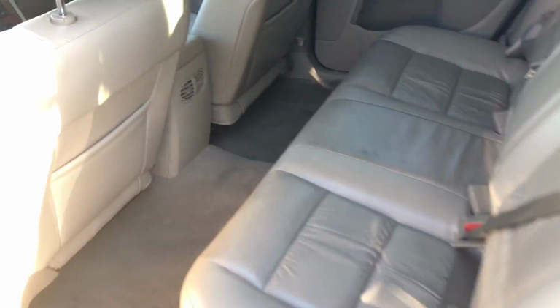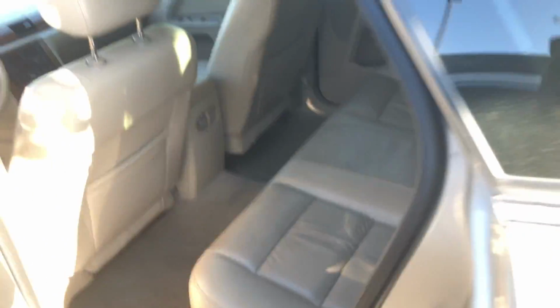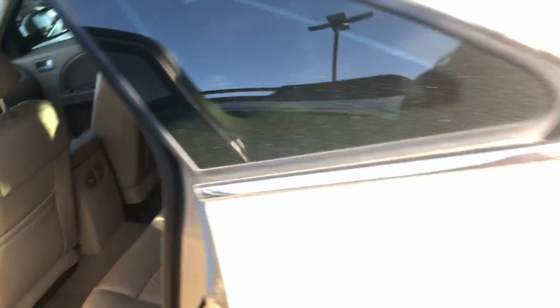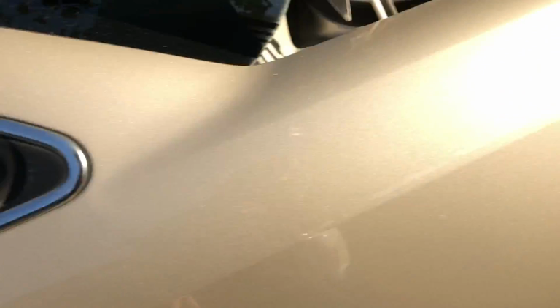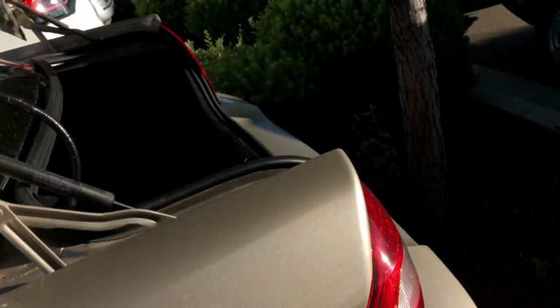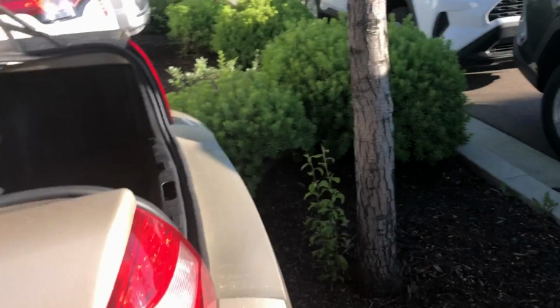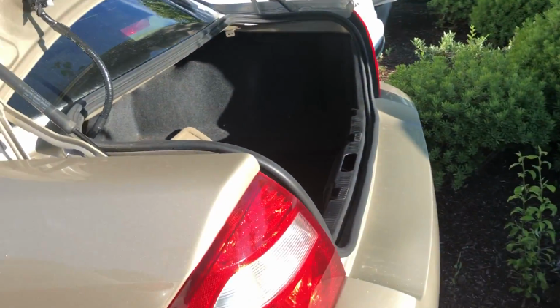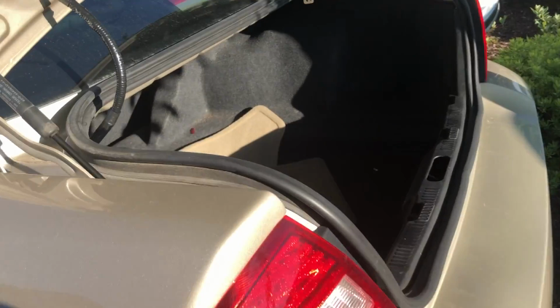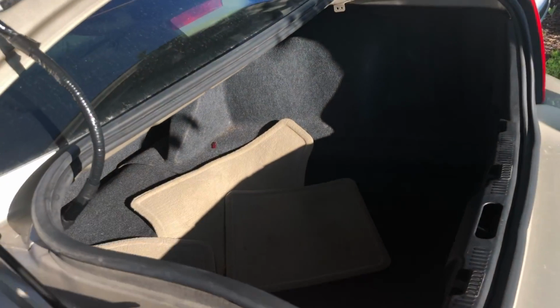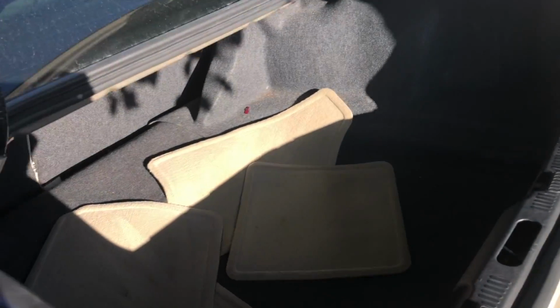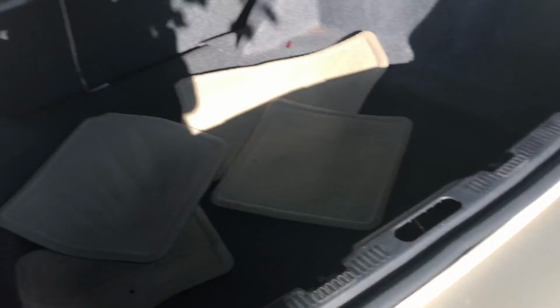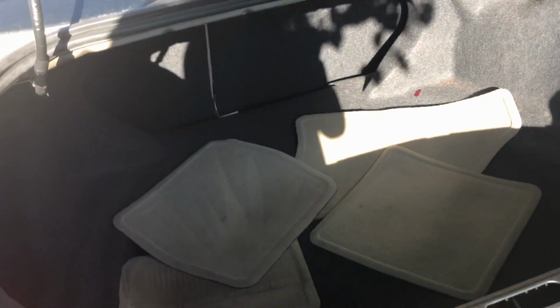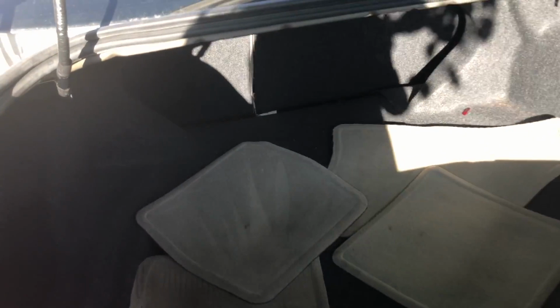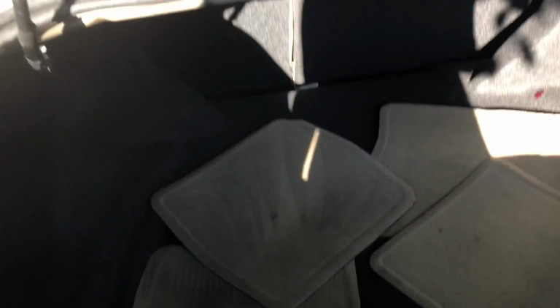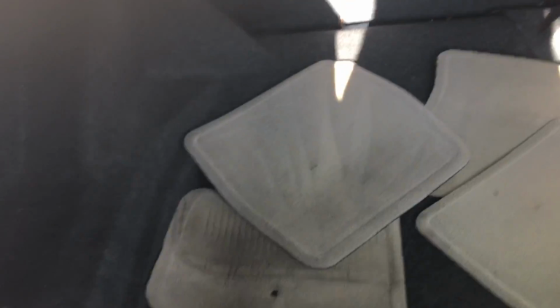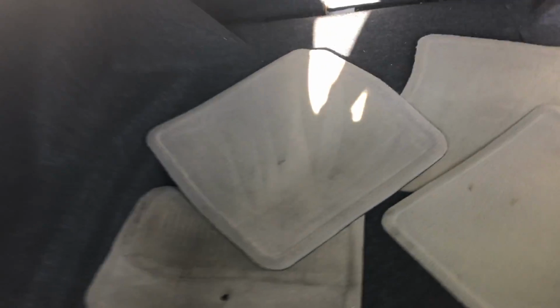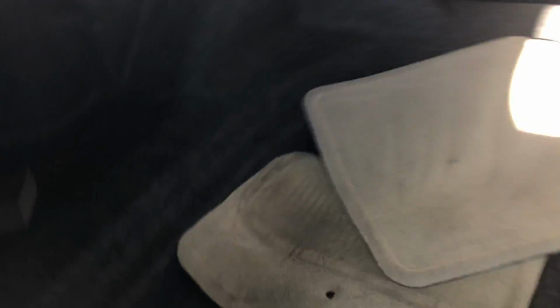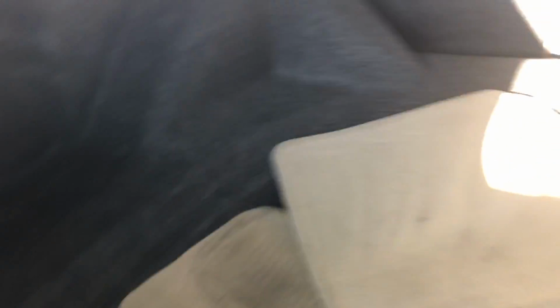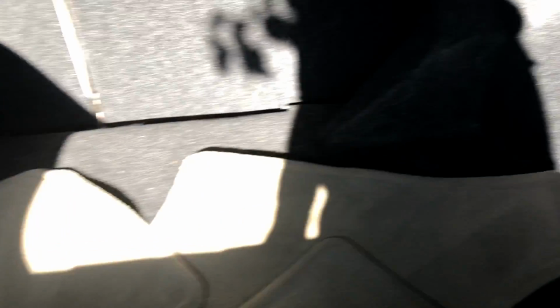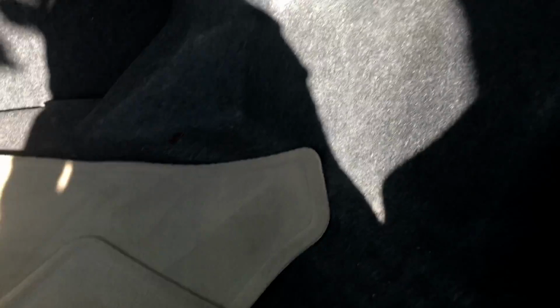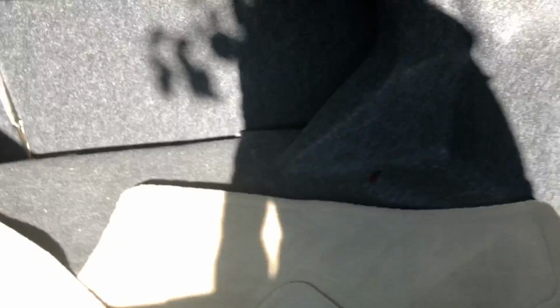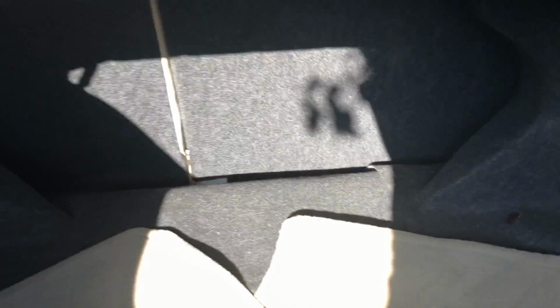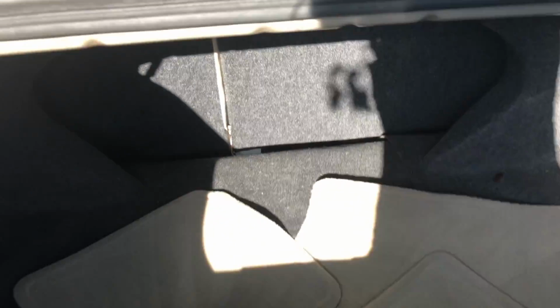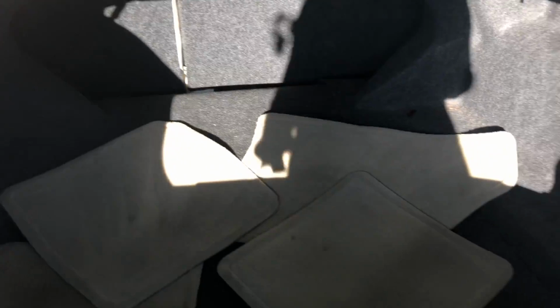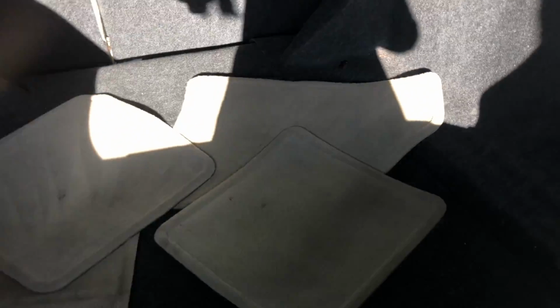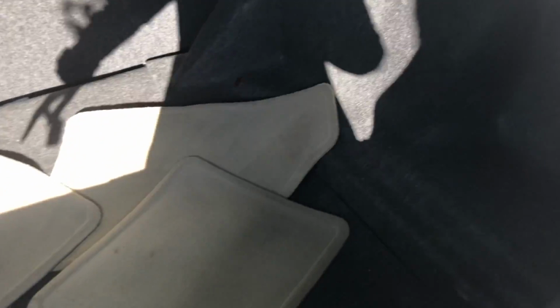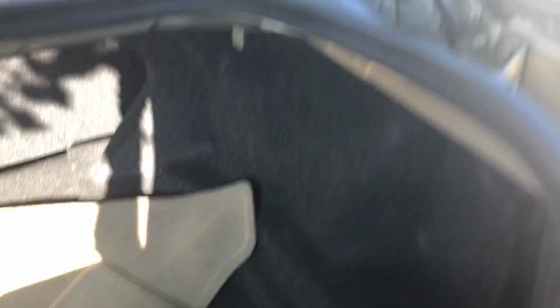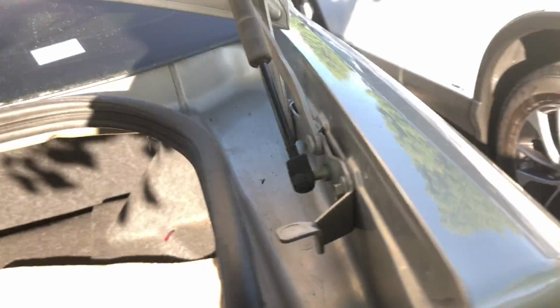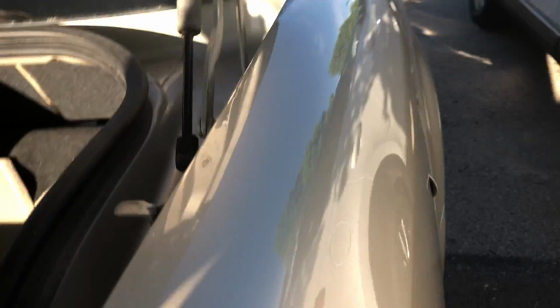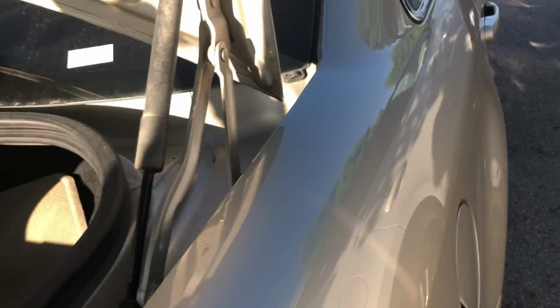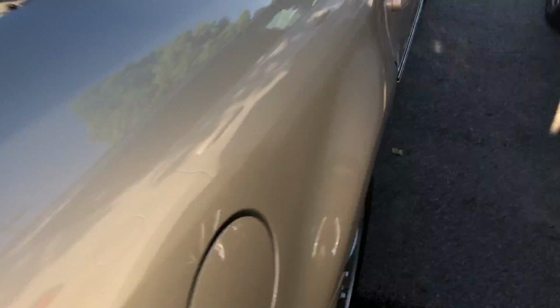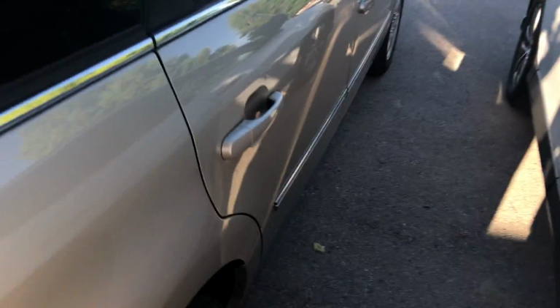Moving to the very back of the vehicle, you've got quite a bit of trunk space back here. It looks like you can also lay the rear seats flat in case you're in a pinch and need extra storage.